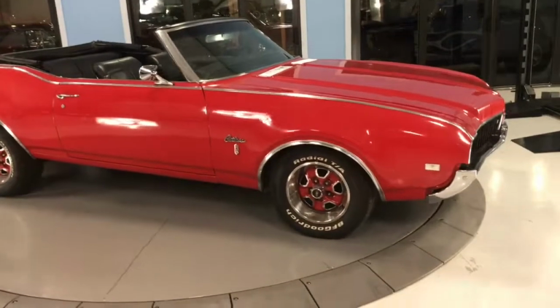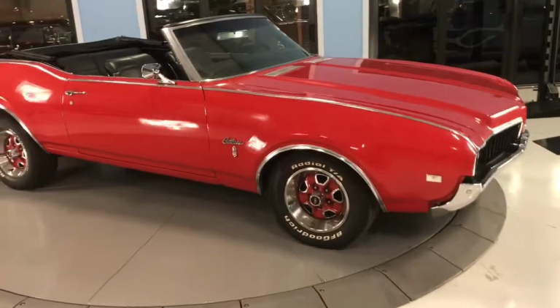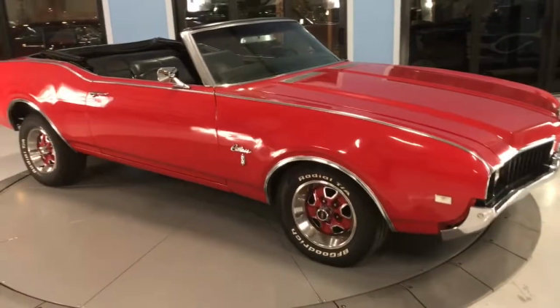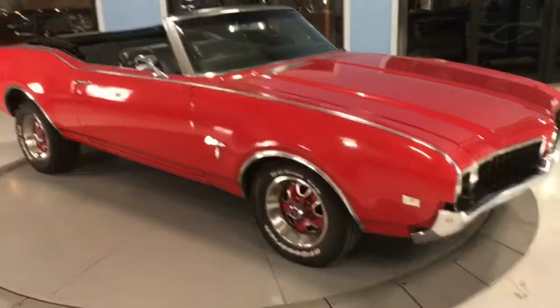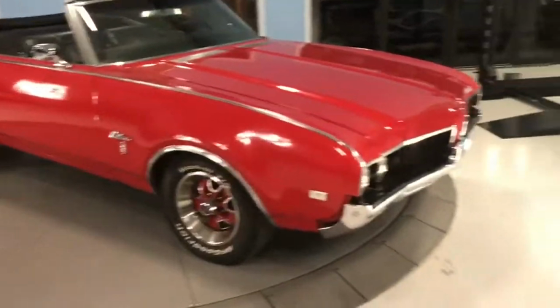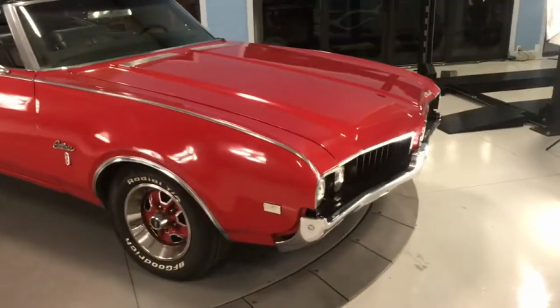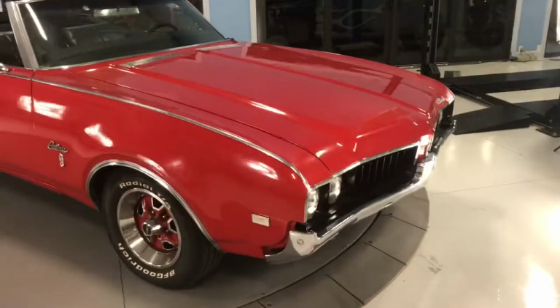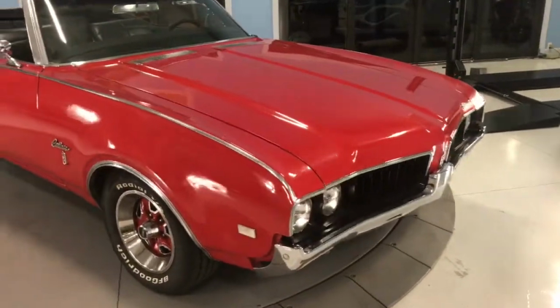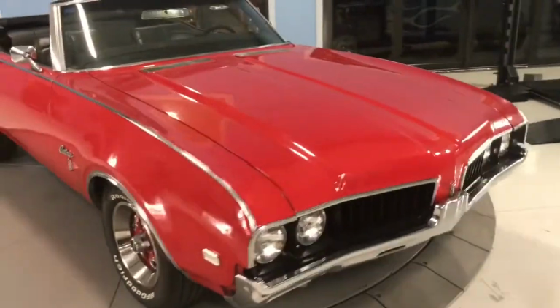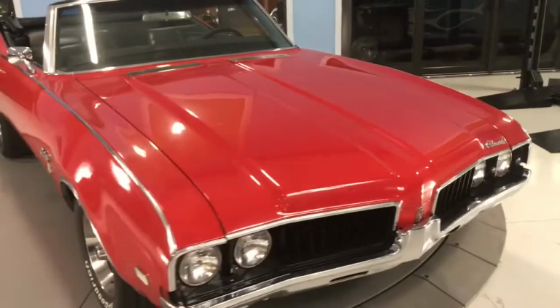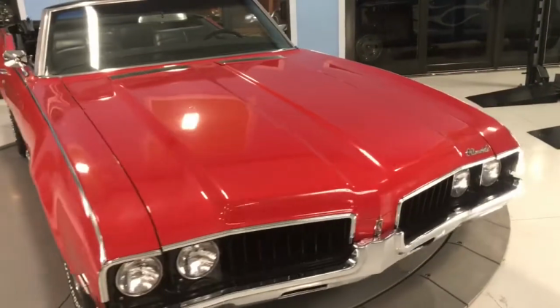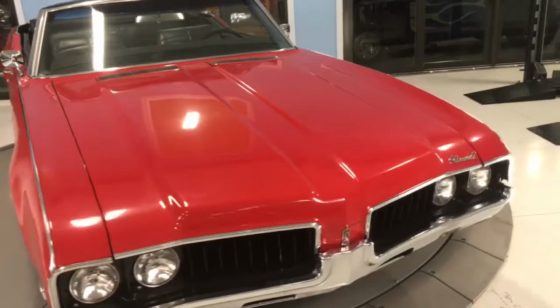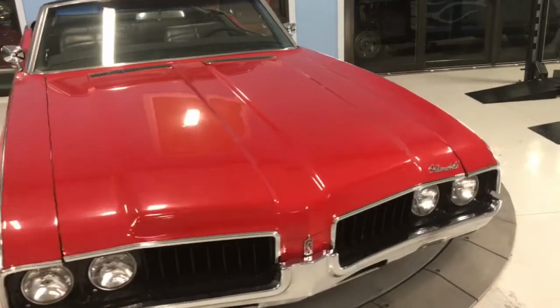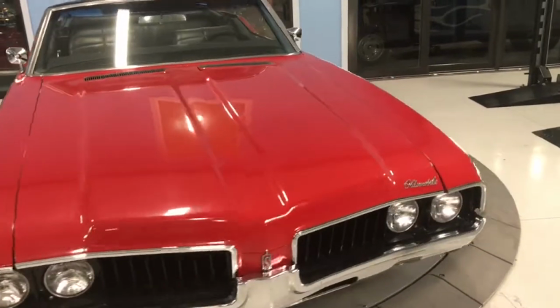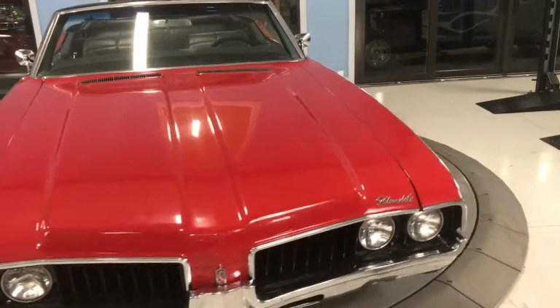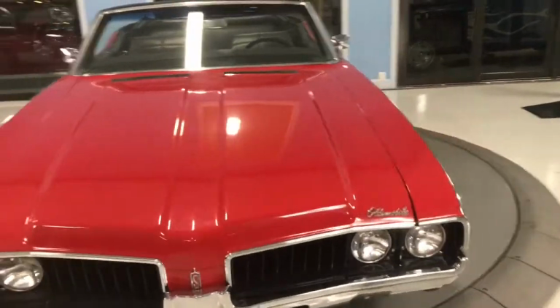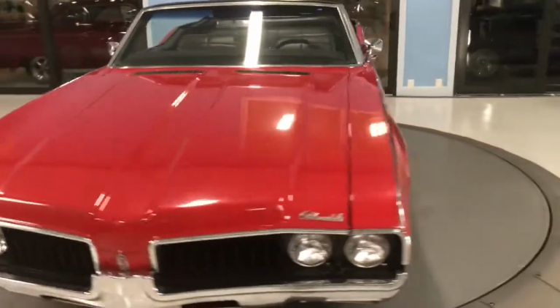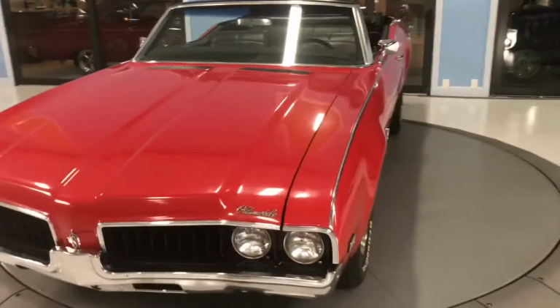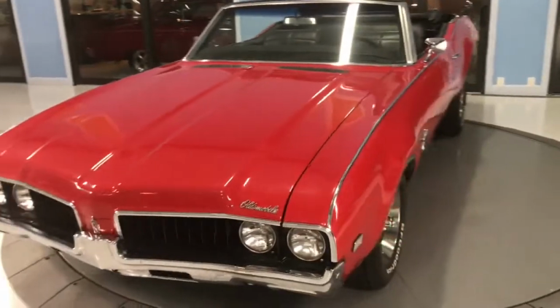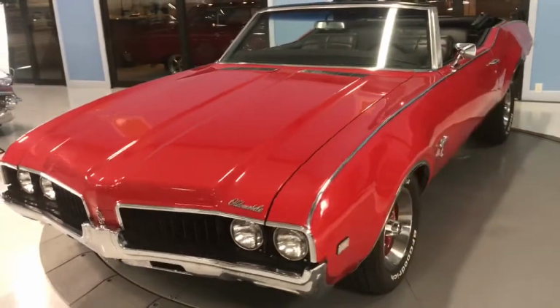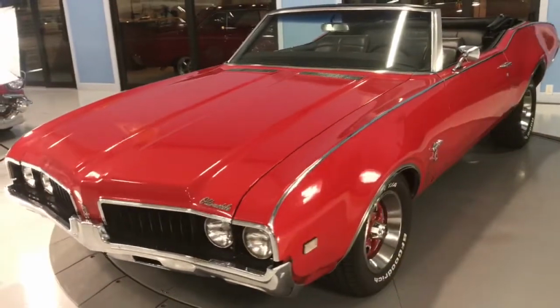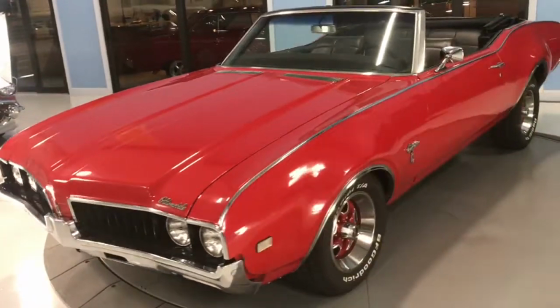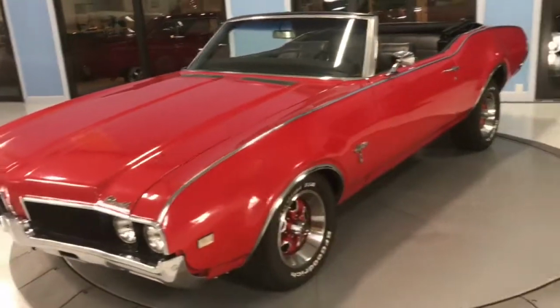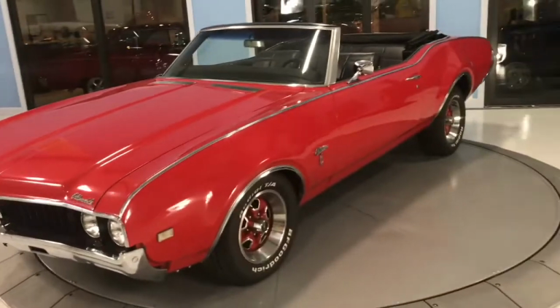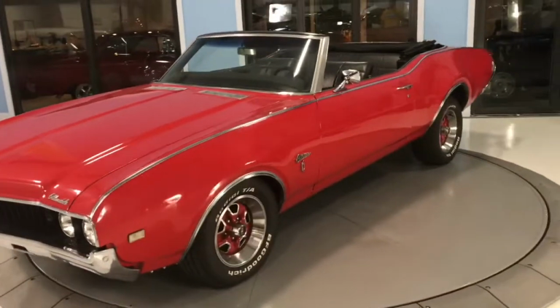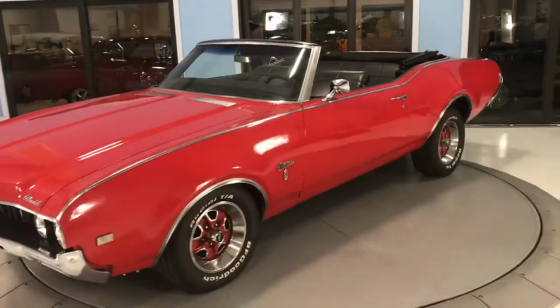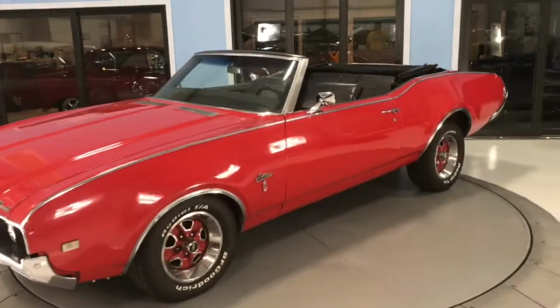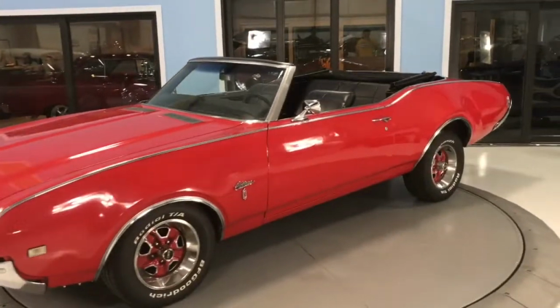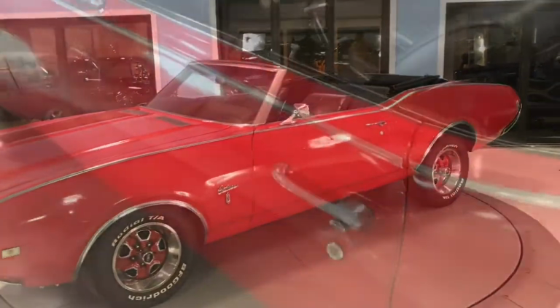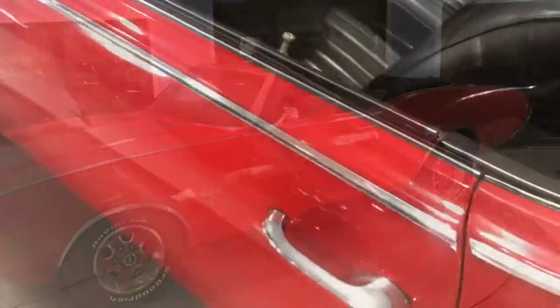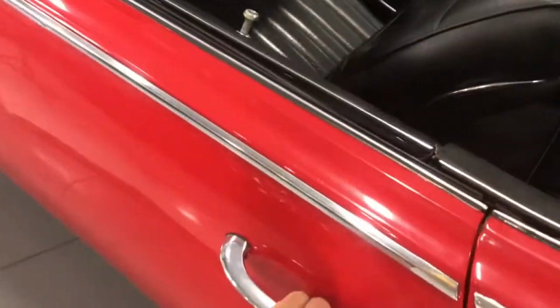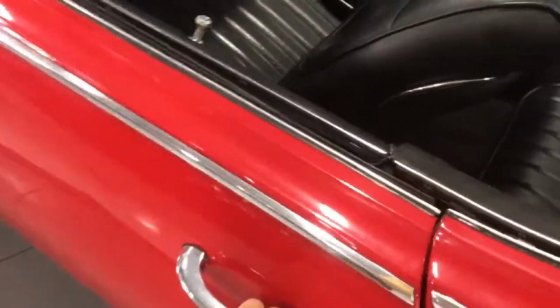Now you can see in these studio lights it does look pretty good. Paint does have its rough patches, but other than that it's a good driver. Let's go ahead and dive into the interior.